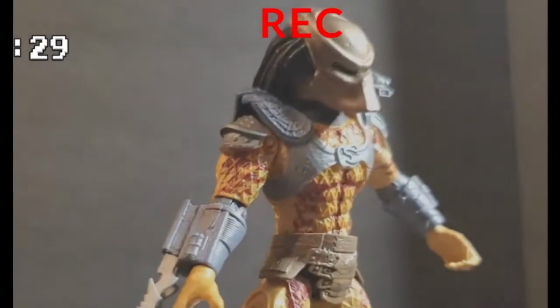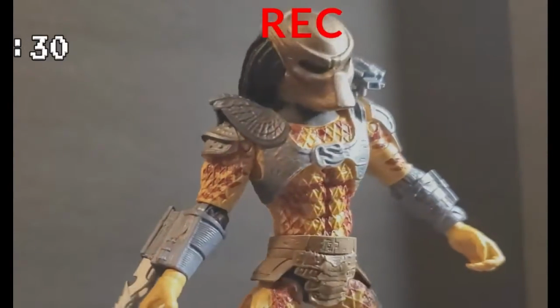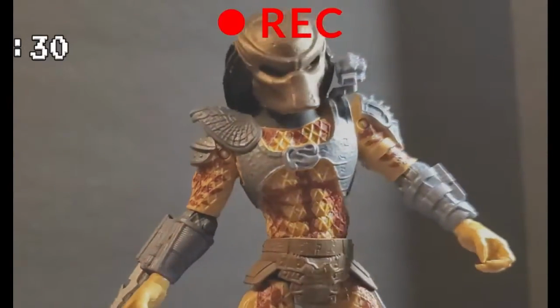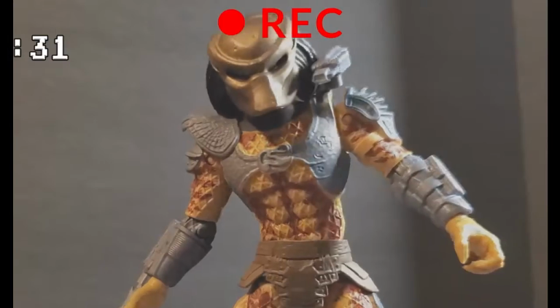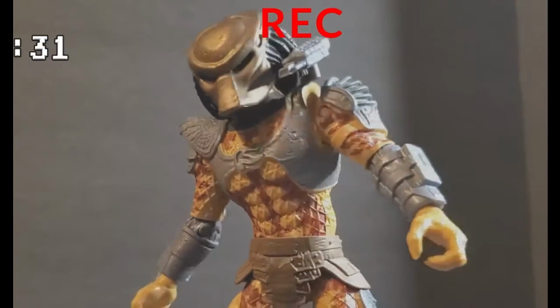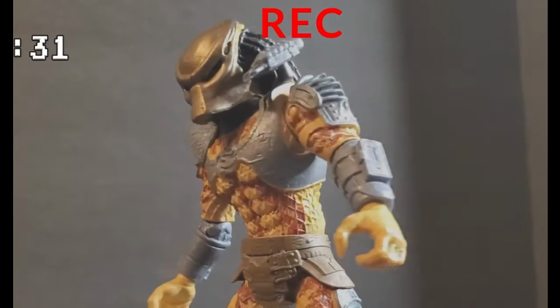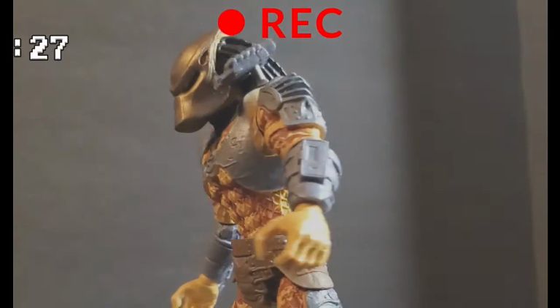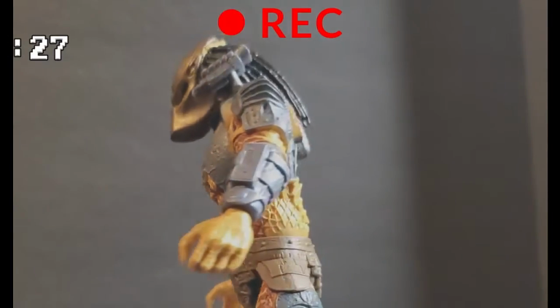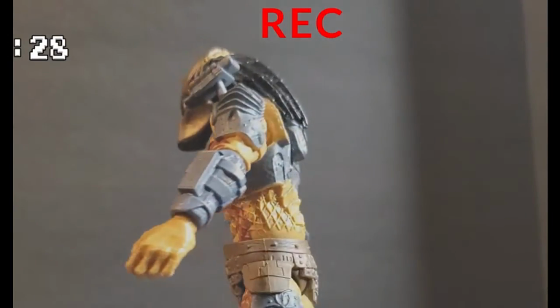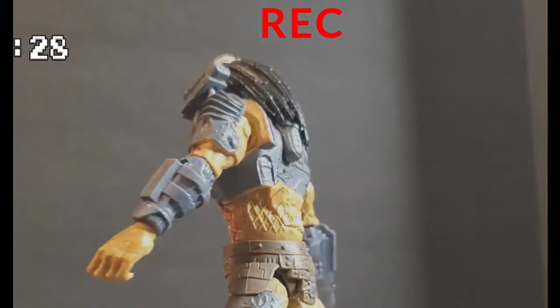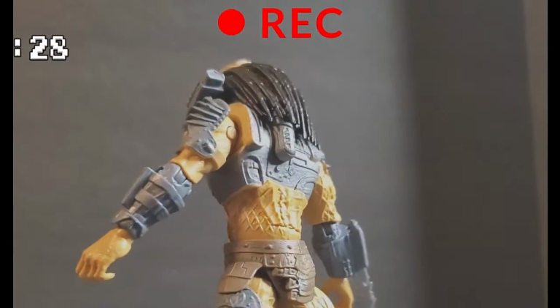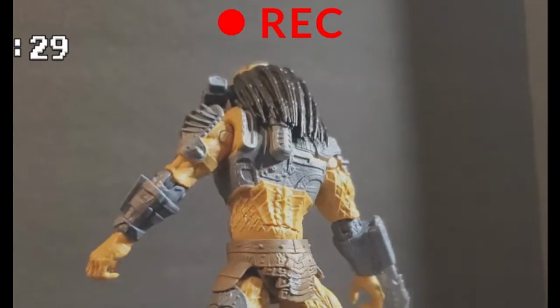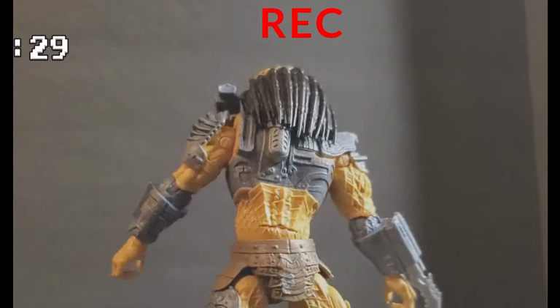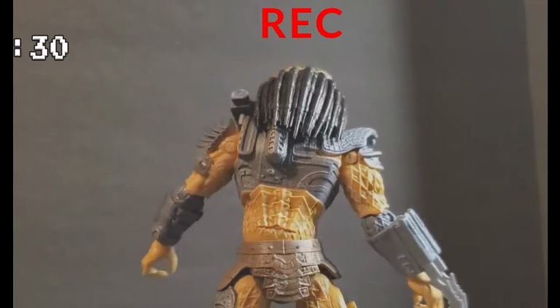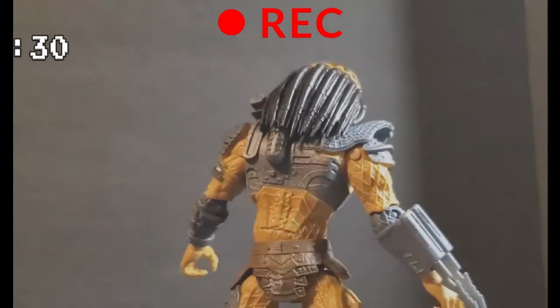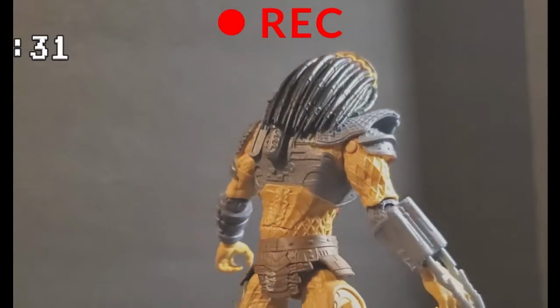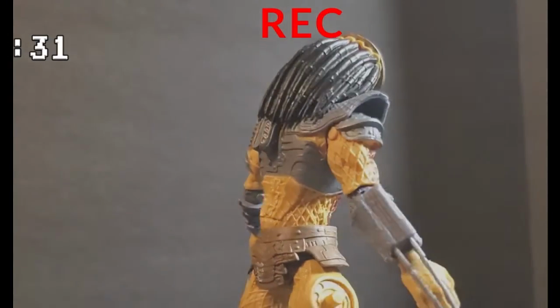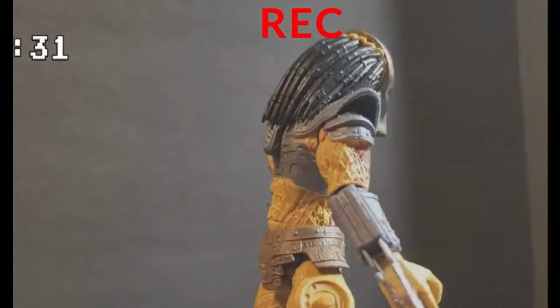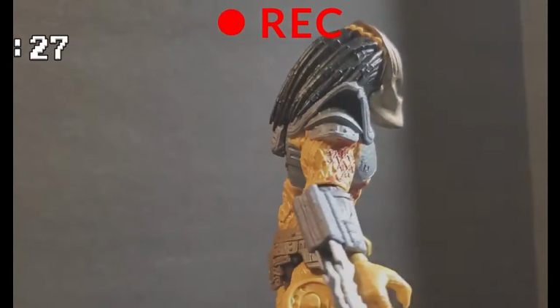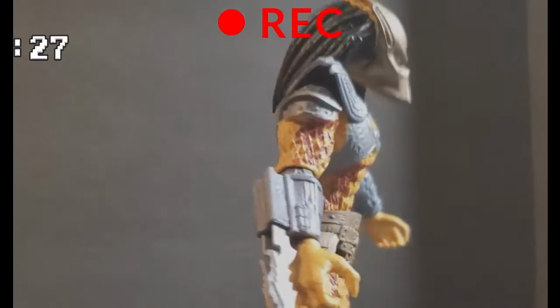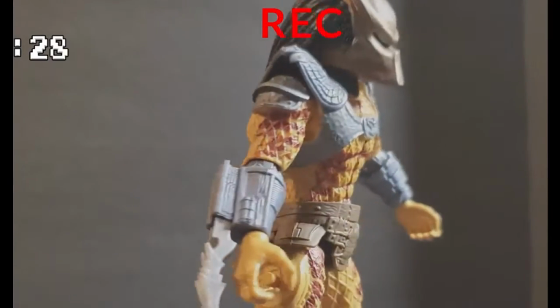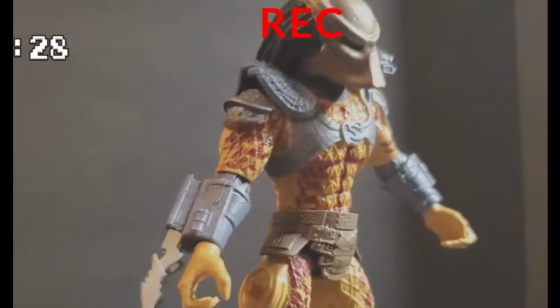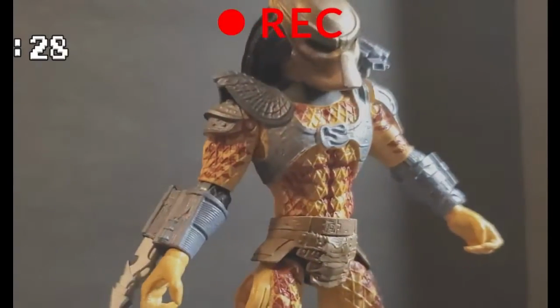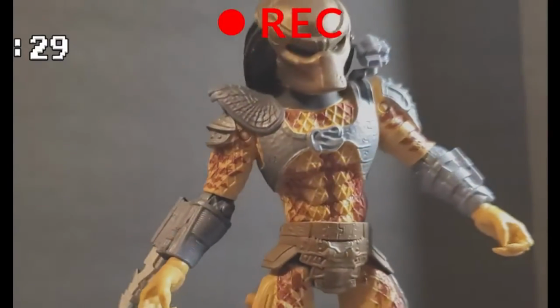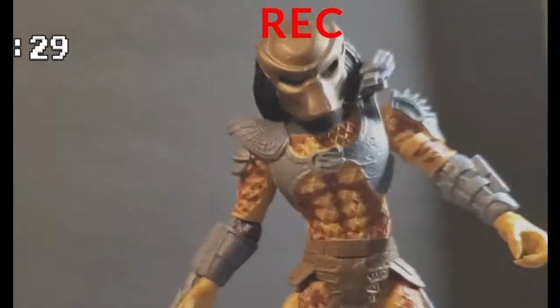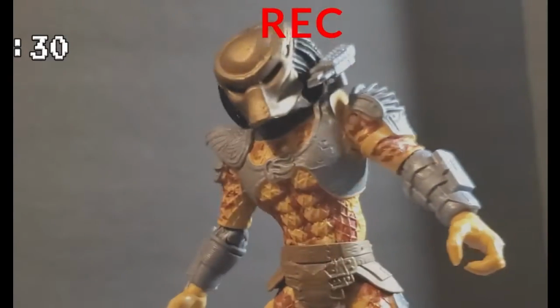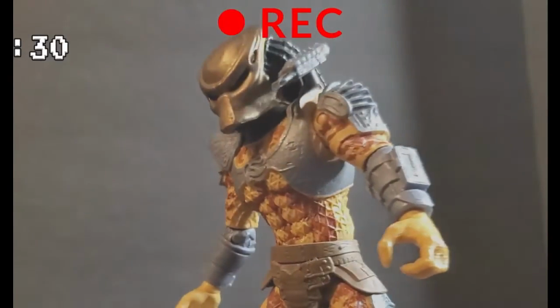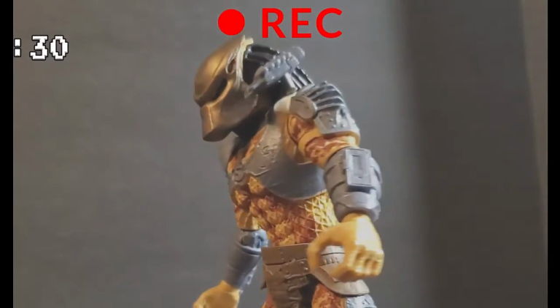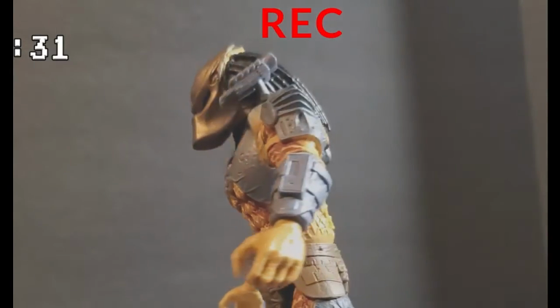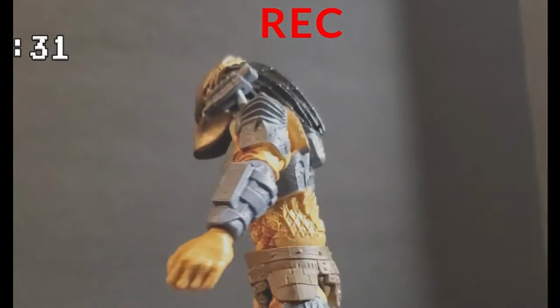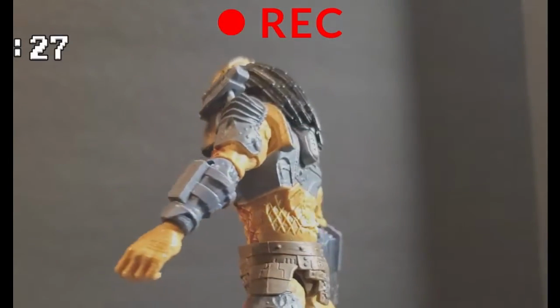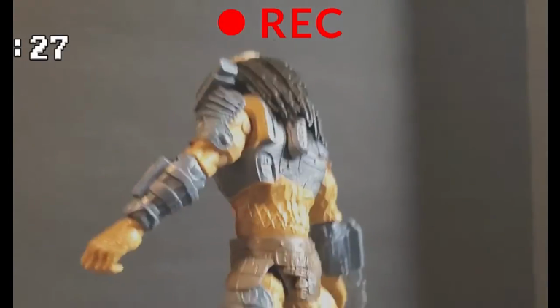$10, and when I get done with it, it will look amazing. Not to pat myself on the back or anything, but it should look exactly like the City Hunter from Predator 2.